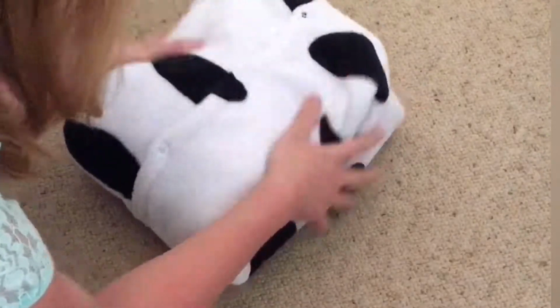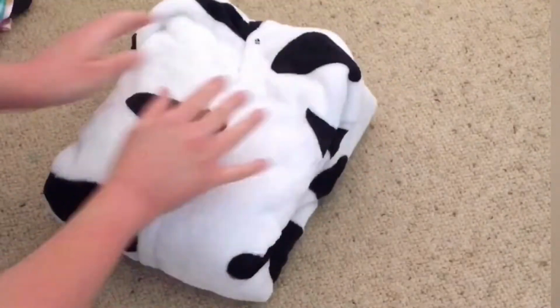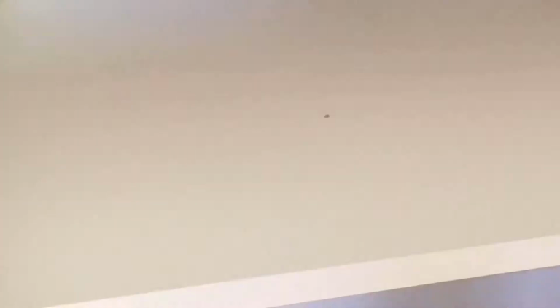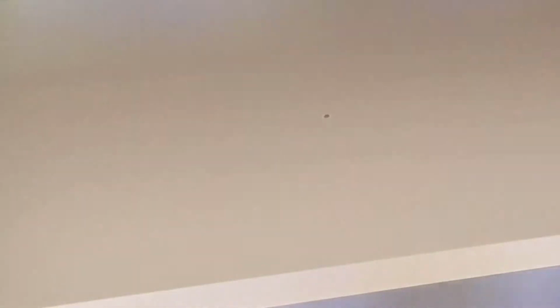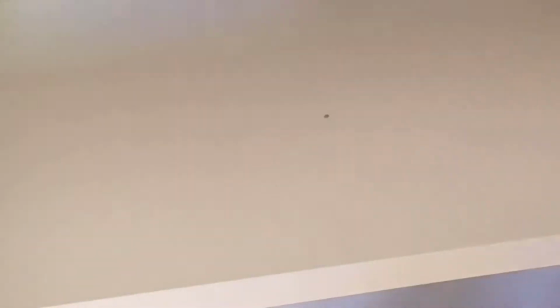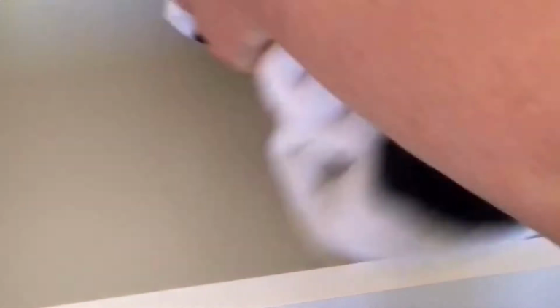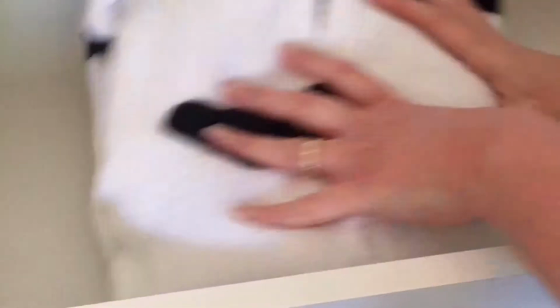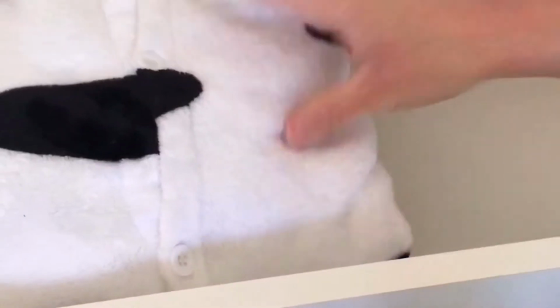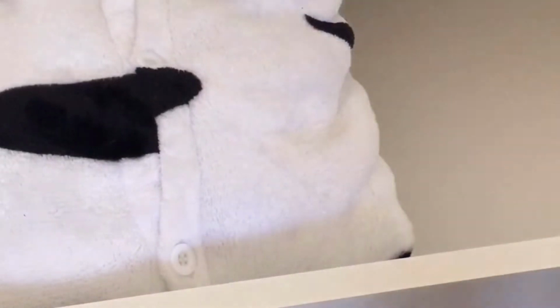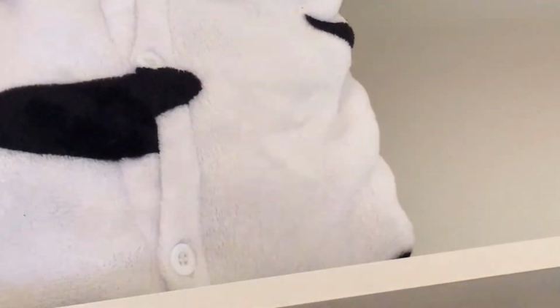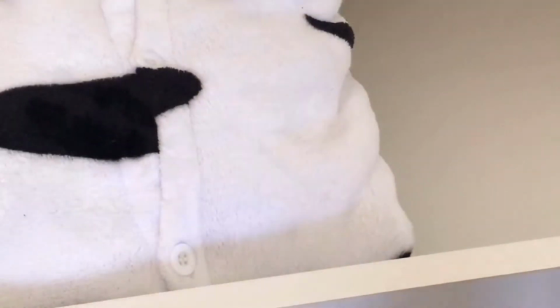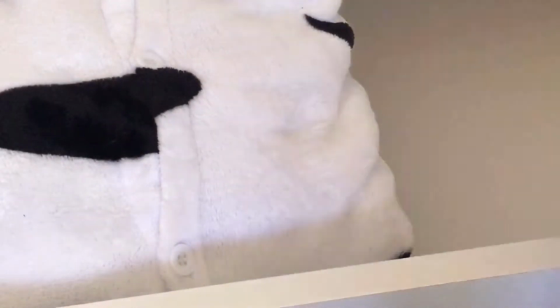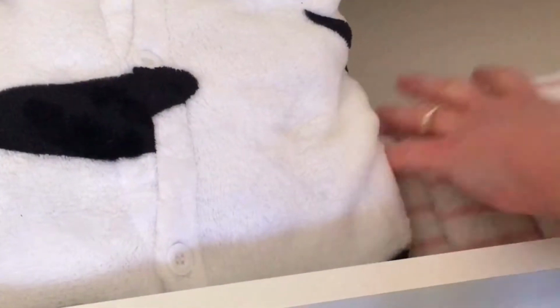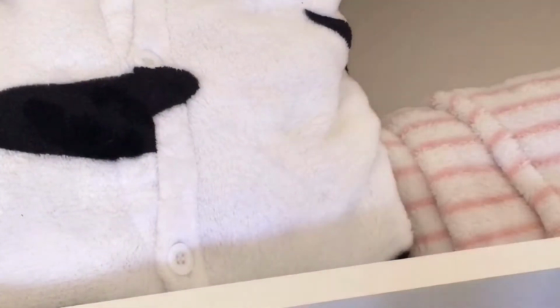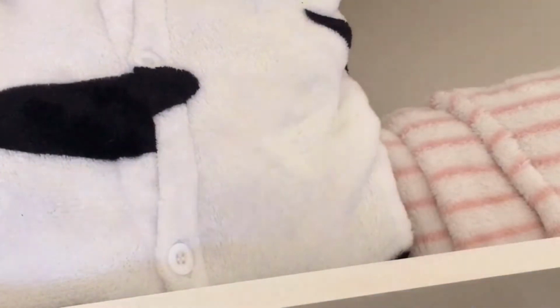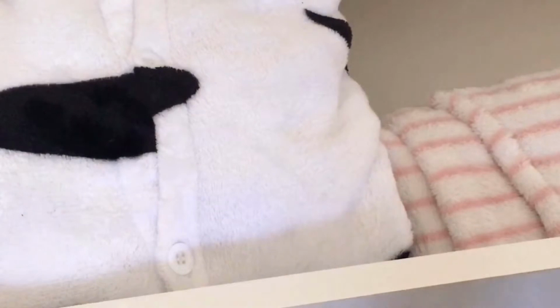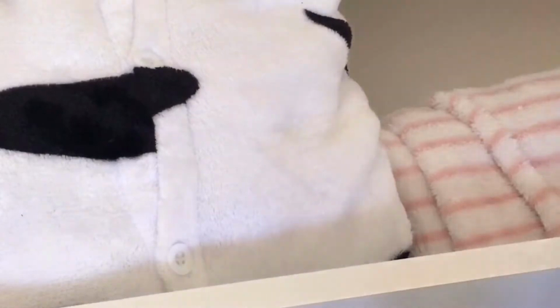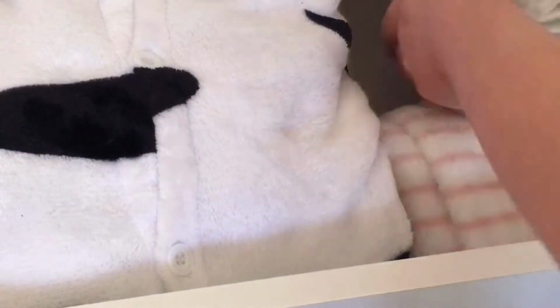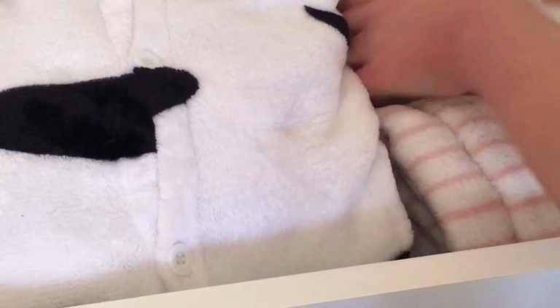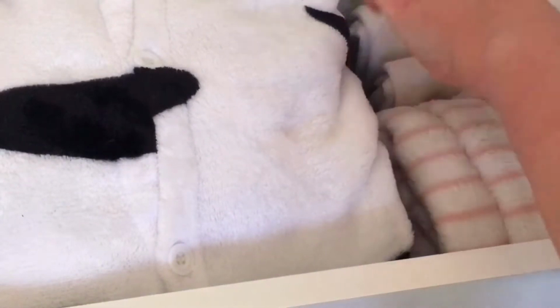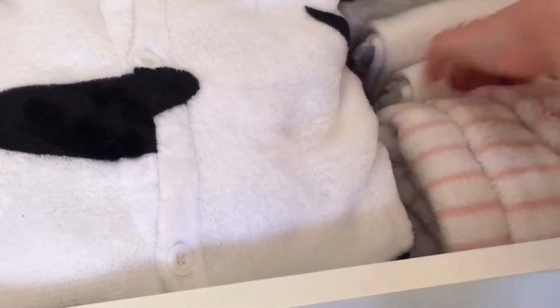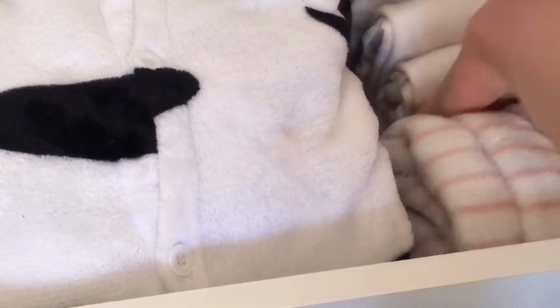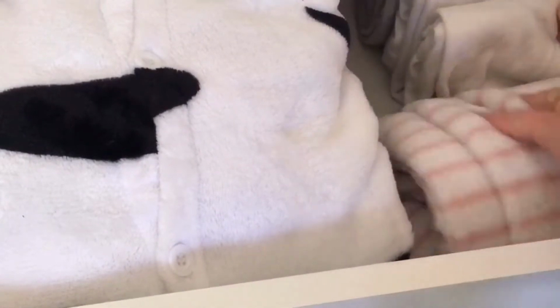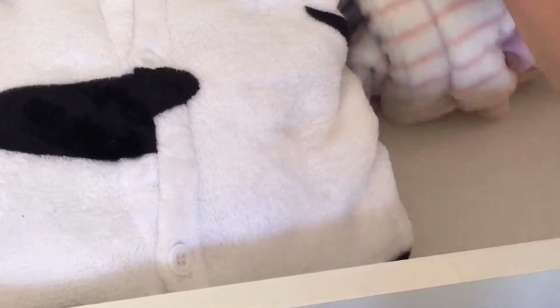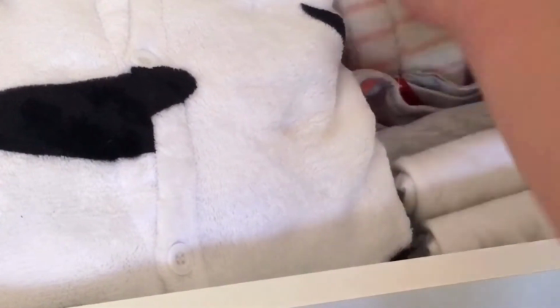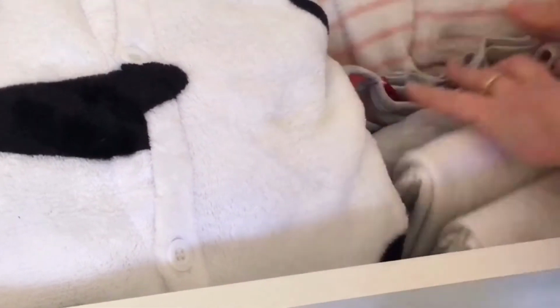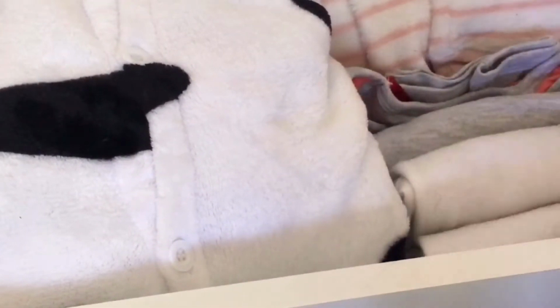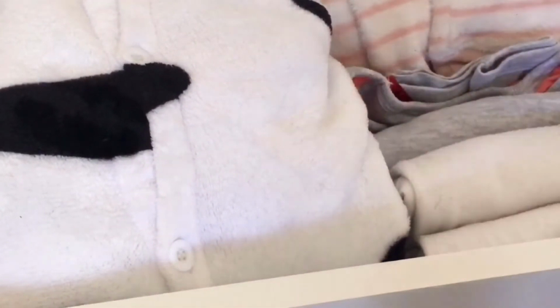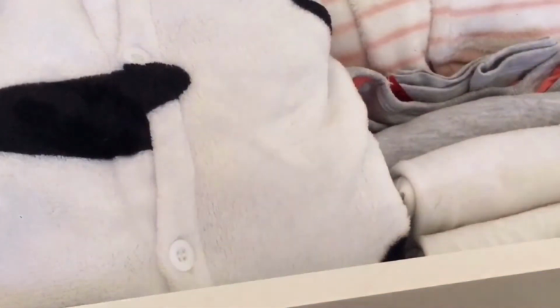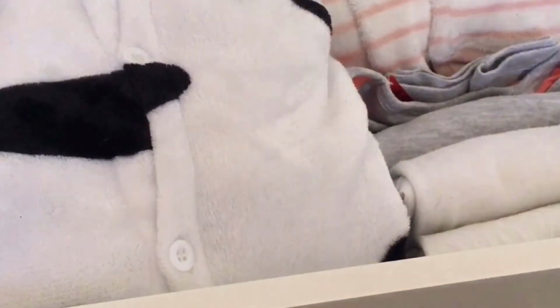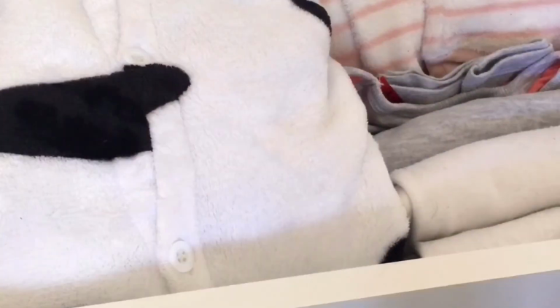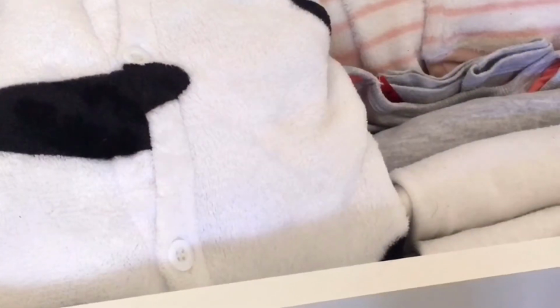But once all that's folded, all you have to do is put it back in the drawer nice and neatly, close it up, and then you're all done. I hope you found this helpful — I'll see you in the next video, bye!